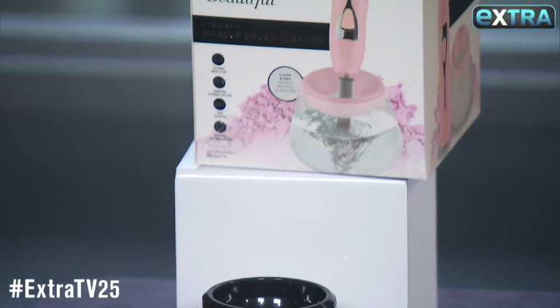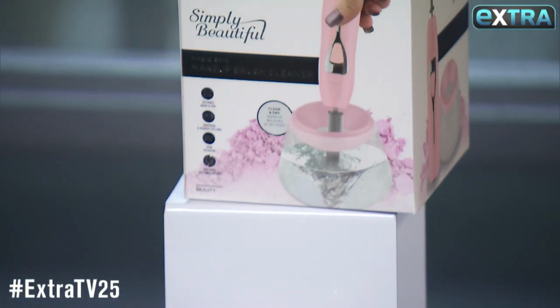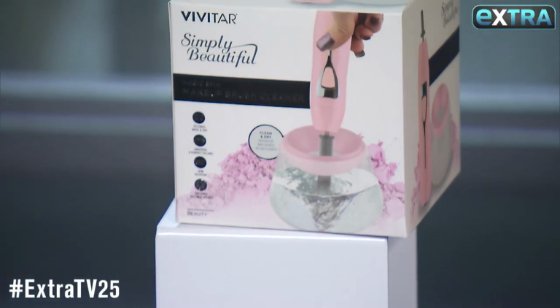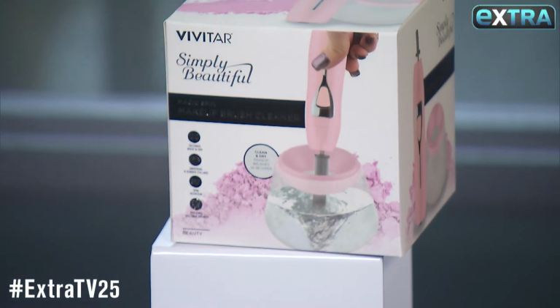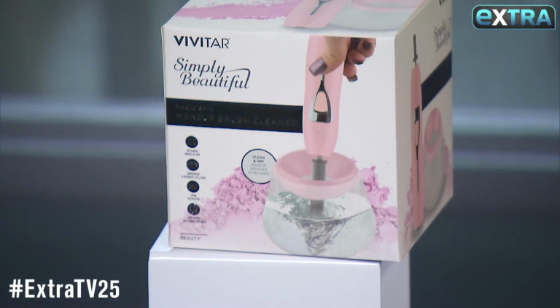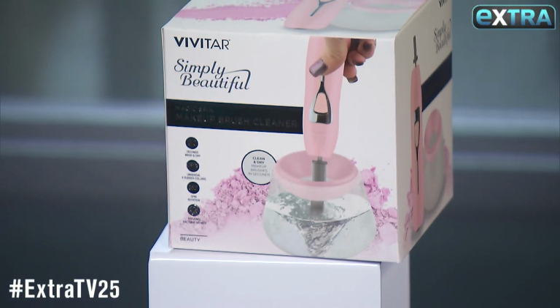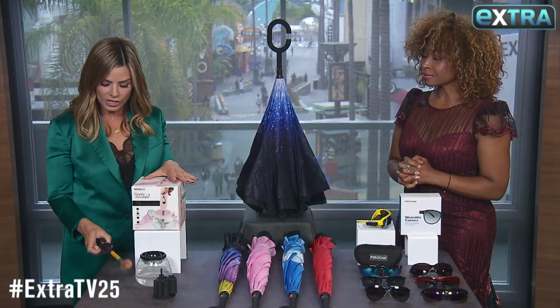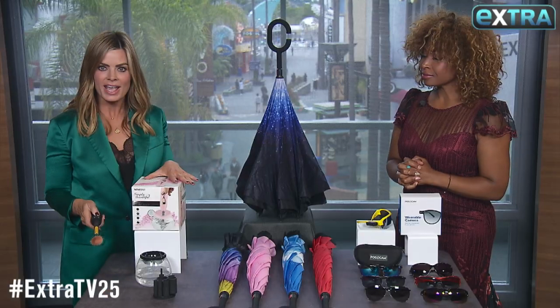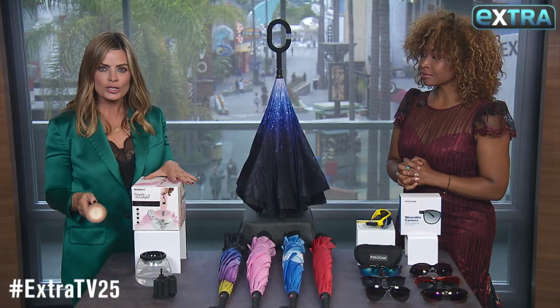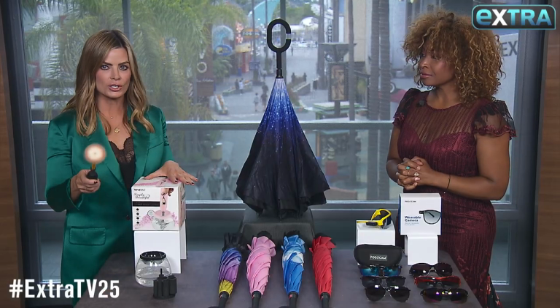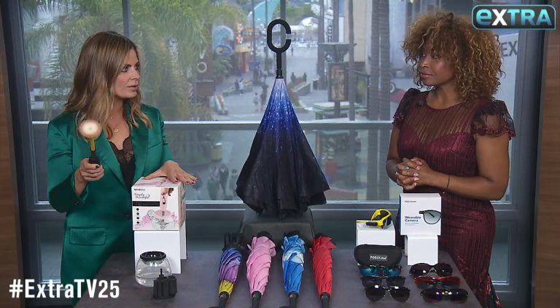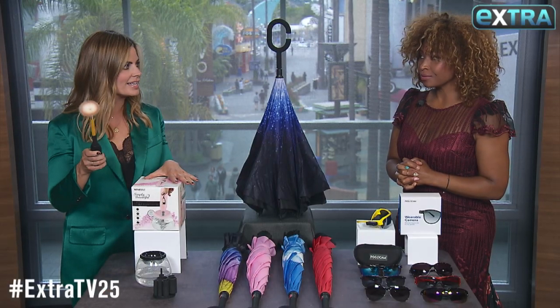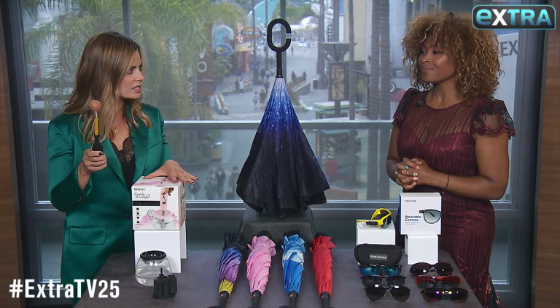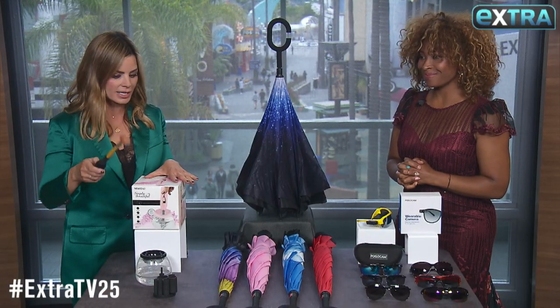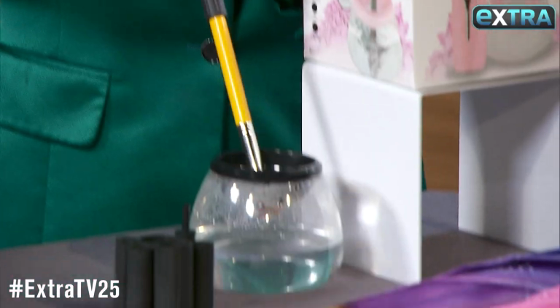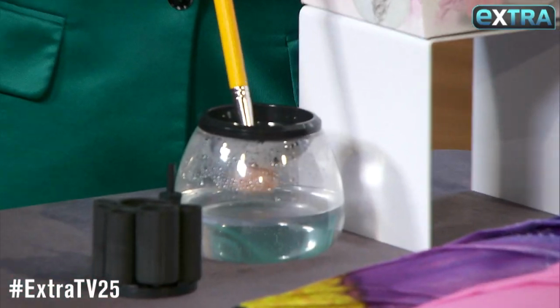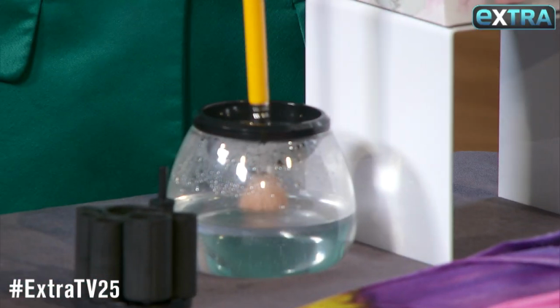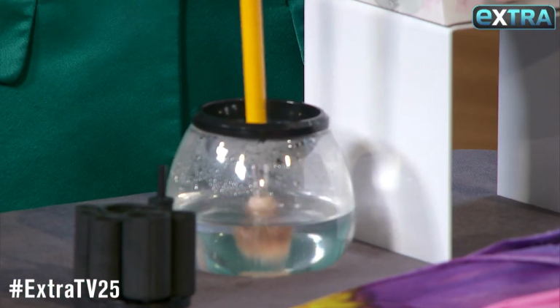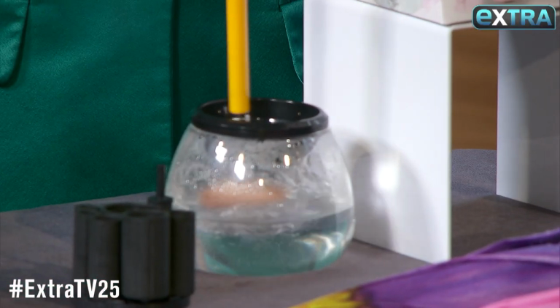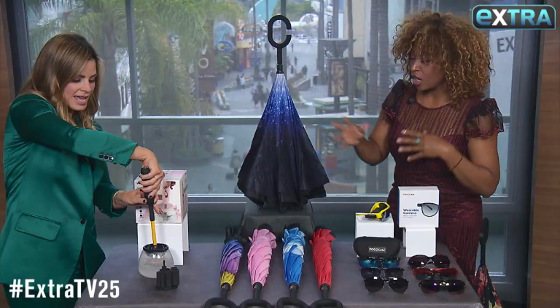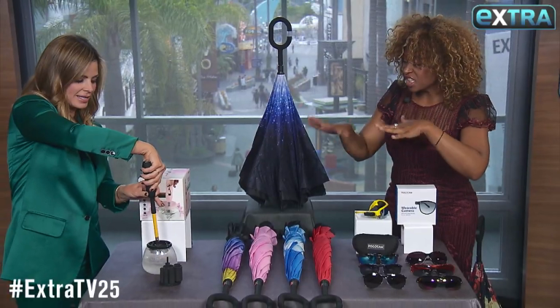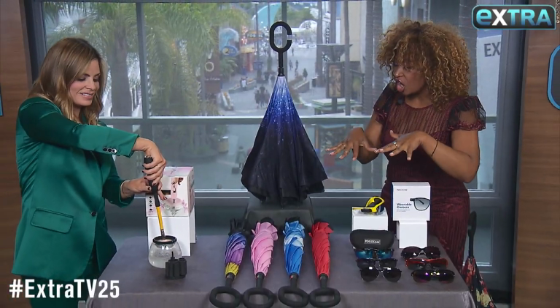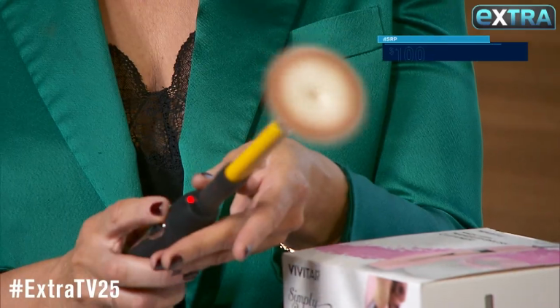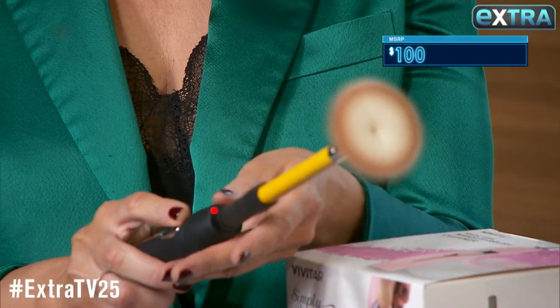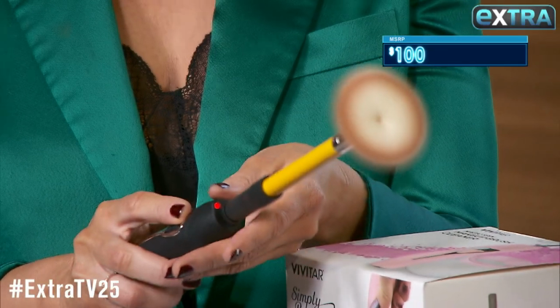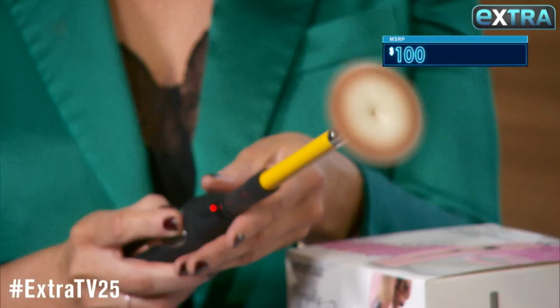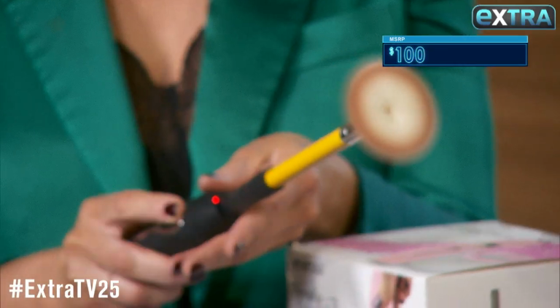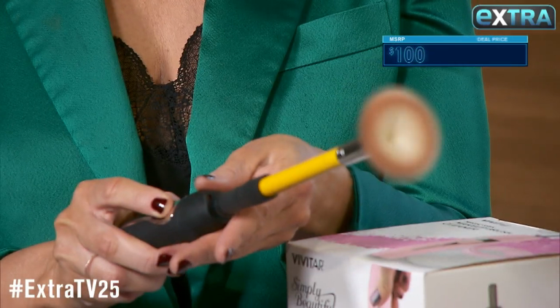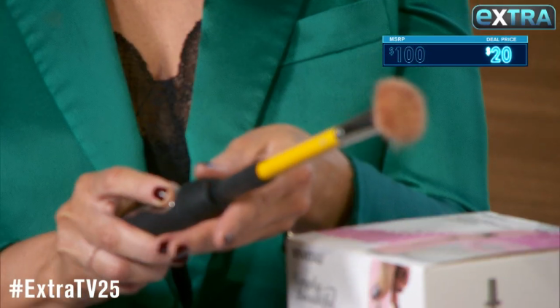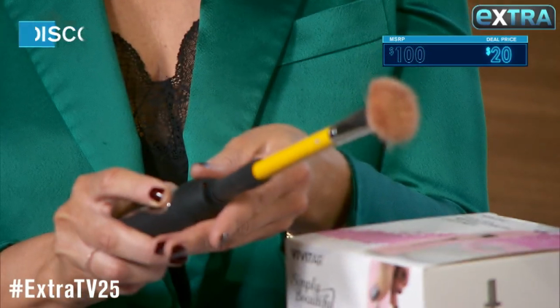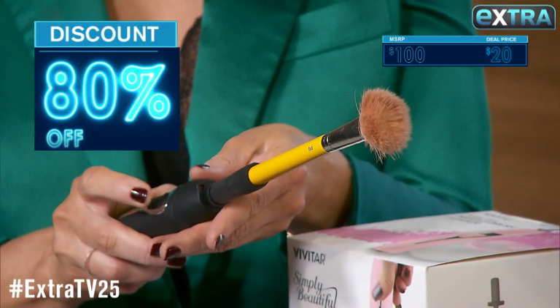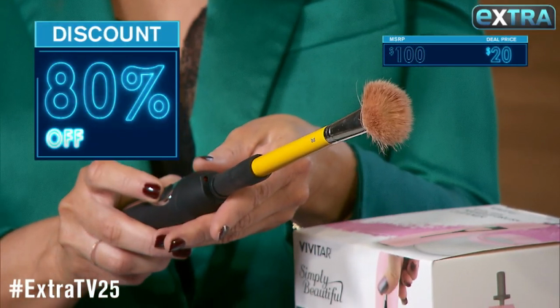It's the Vivitar makeup brush cleaner. It instantly washes and dries your makeup brushes in as quick as 30 seconds — you just spin to clean, getting all the gunk off. Now this is up to $100 but our Extraversary sale price is only 20 bucks.